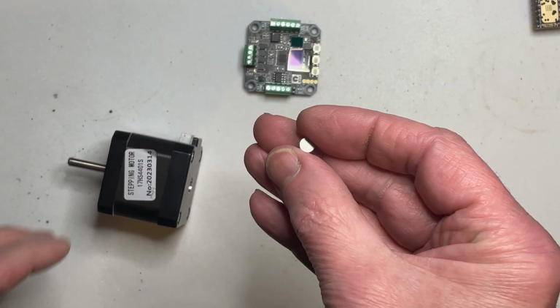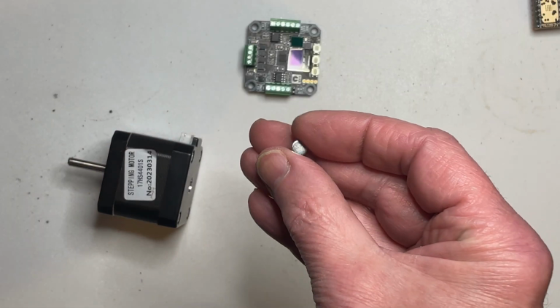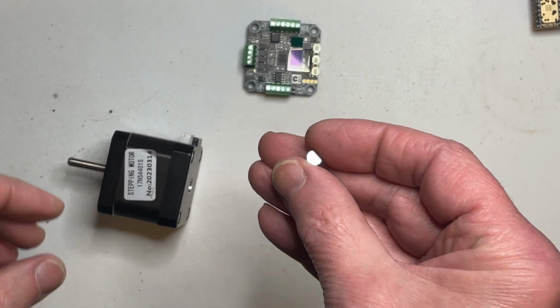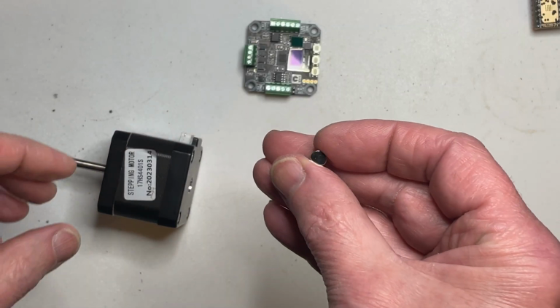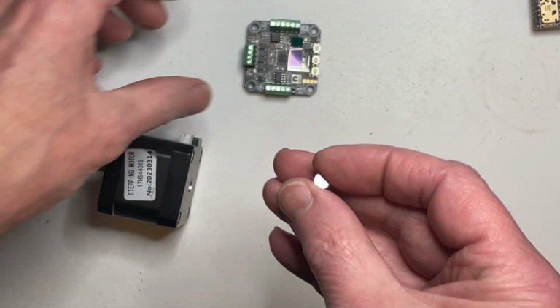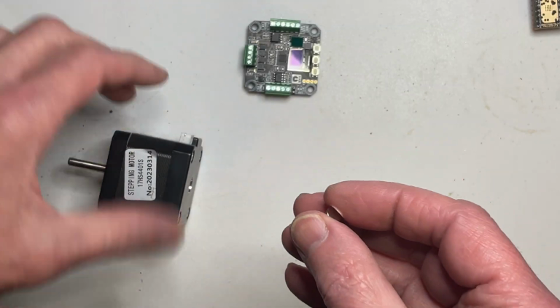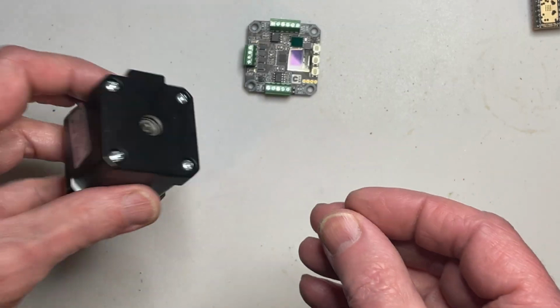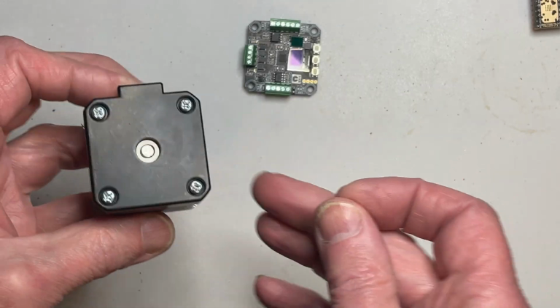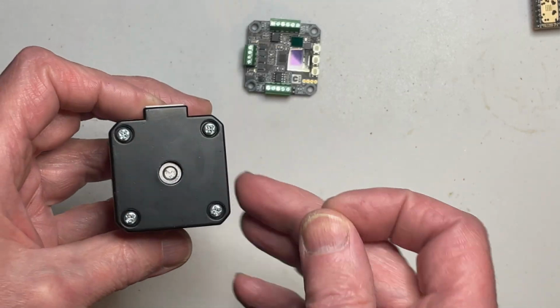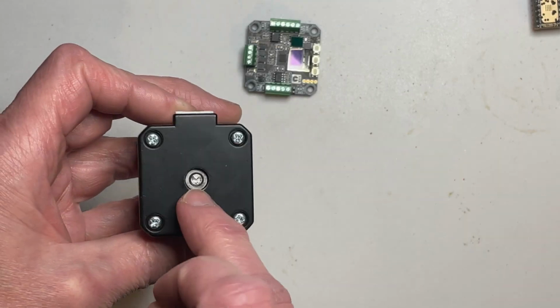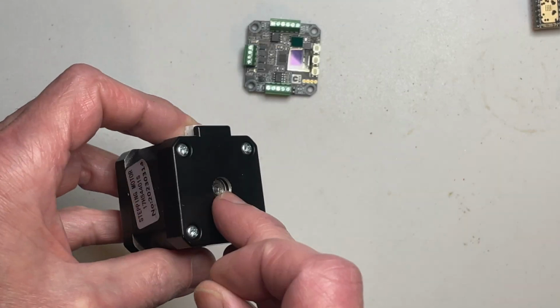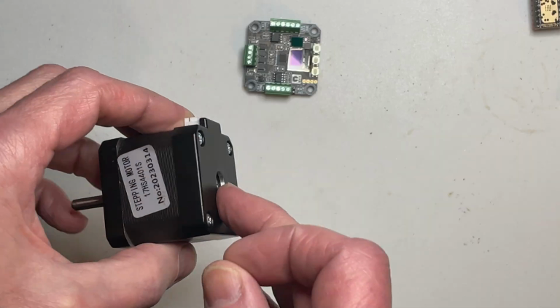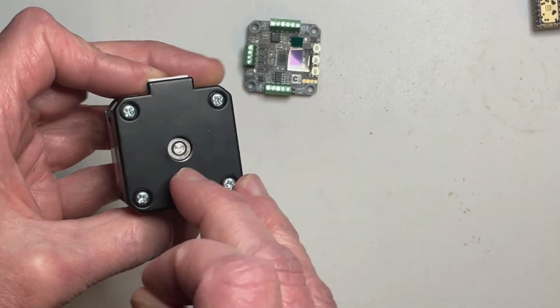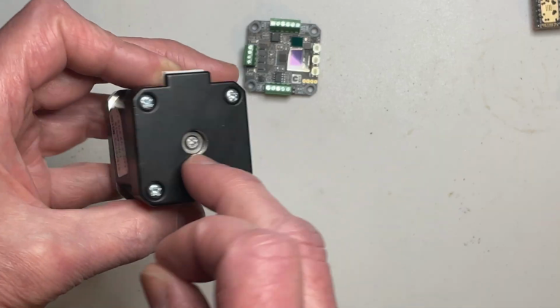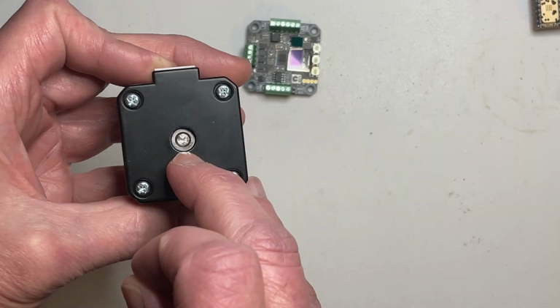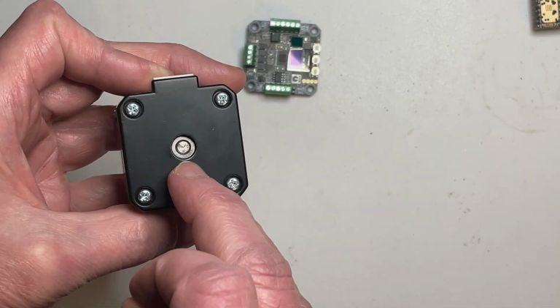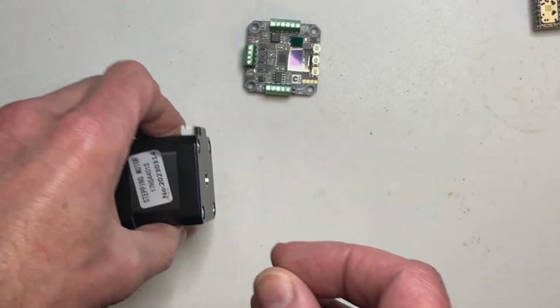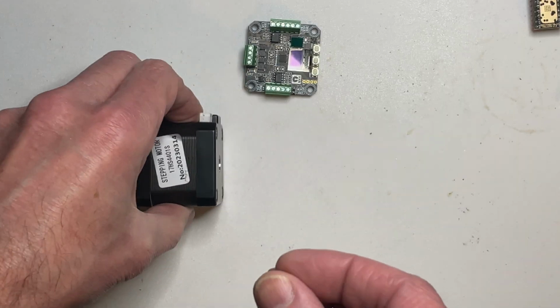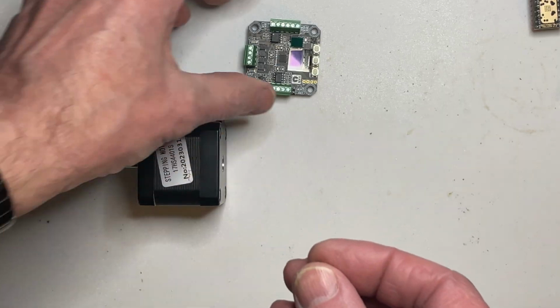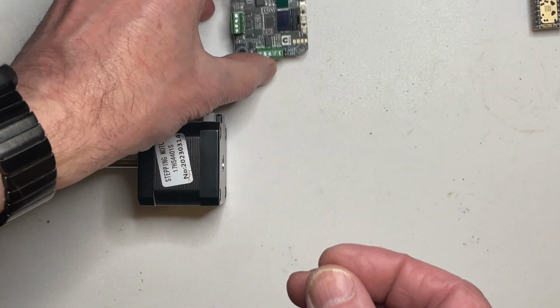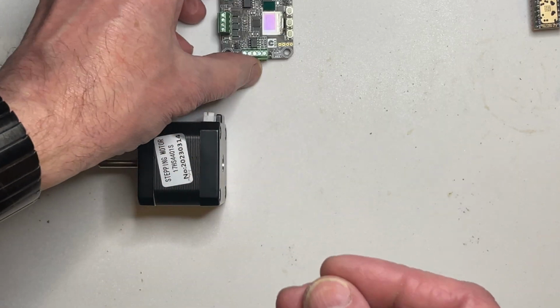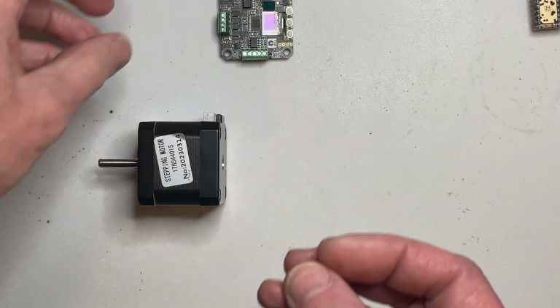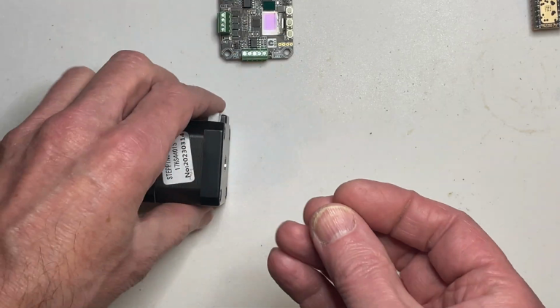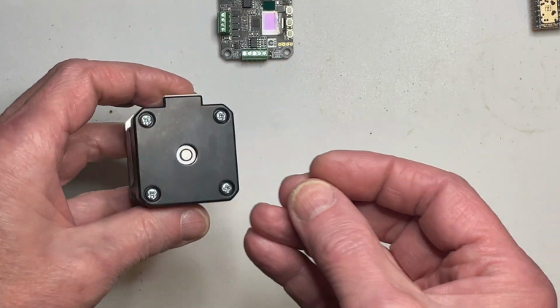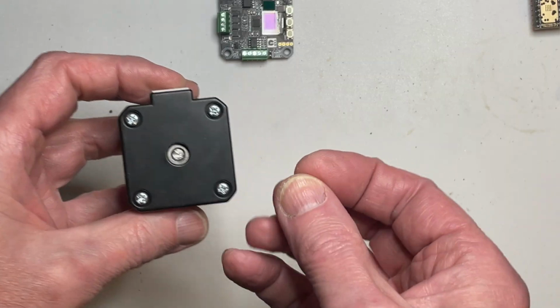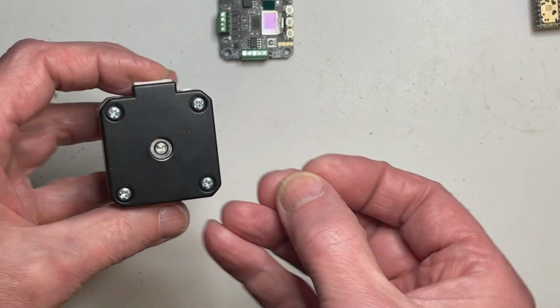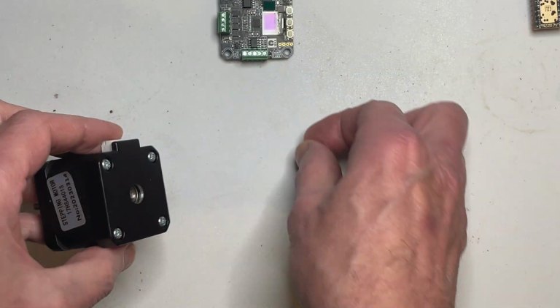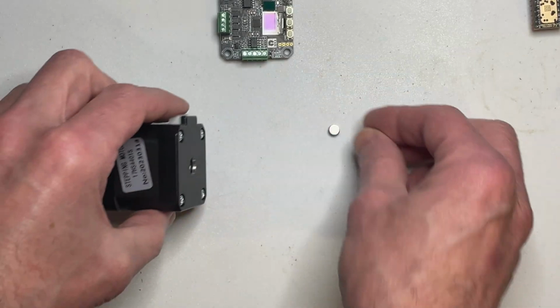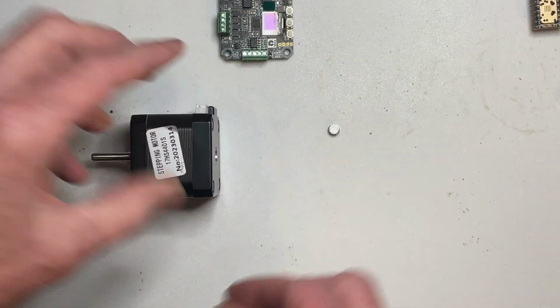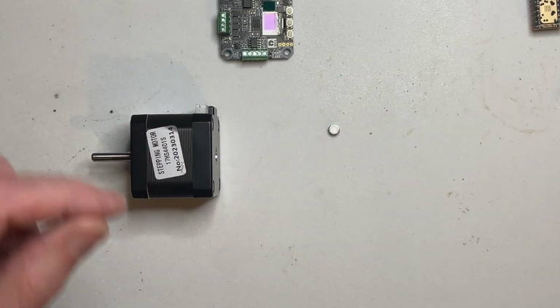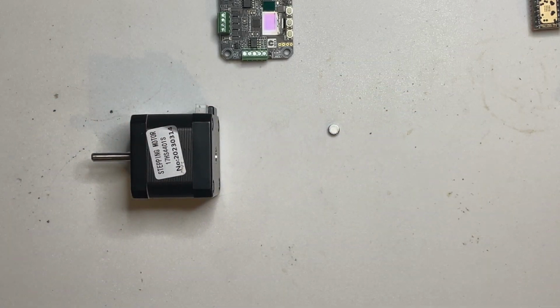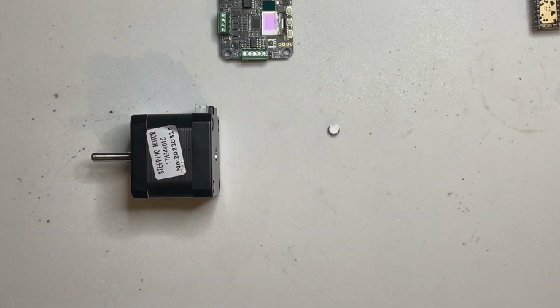I'm currently fitting one of these little 6mm magnets to the back of the shaft on a stepper motor, to make it into a servo or use a magnetic encoder on the back of it.